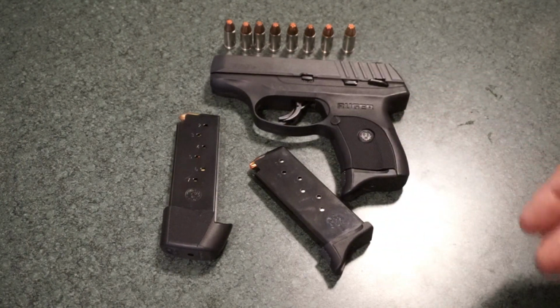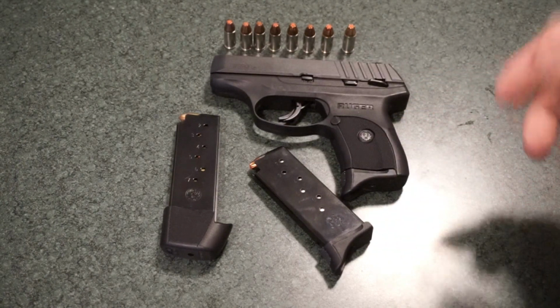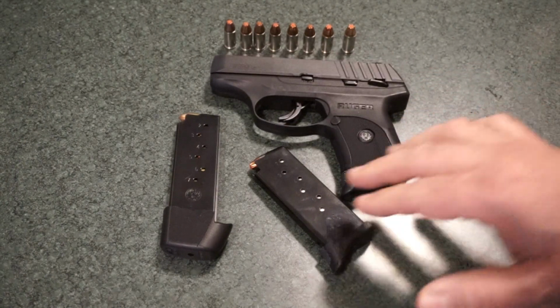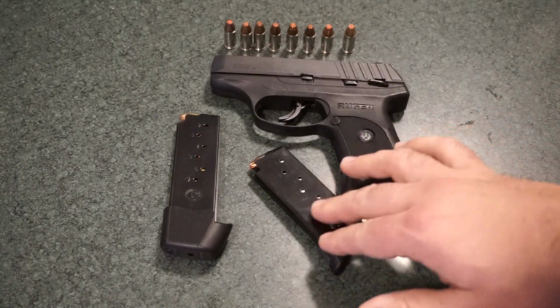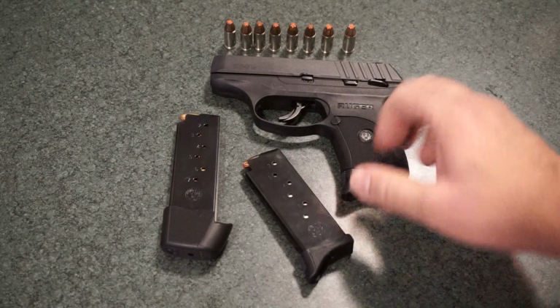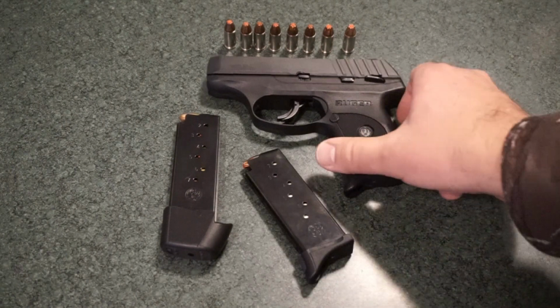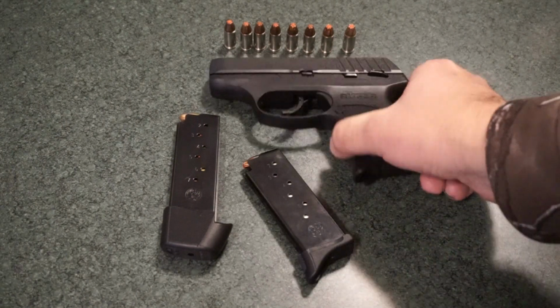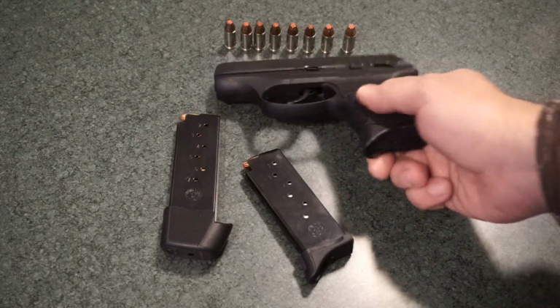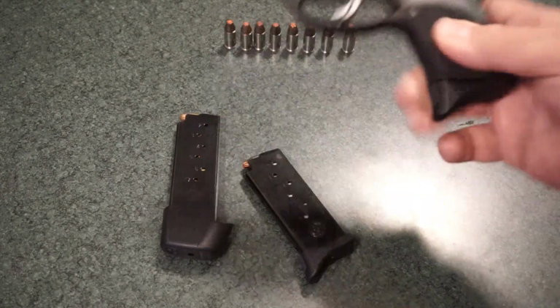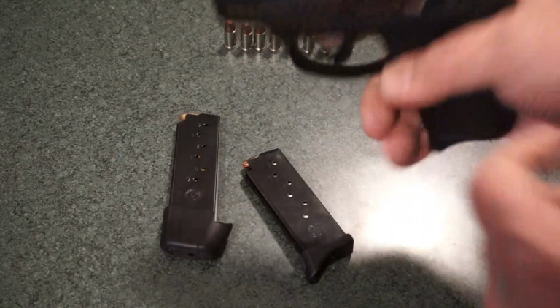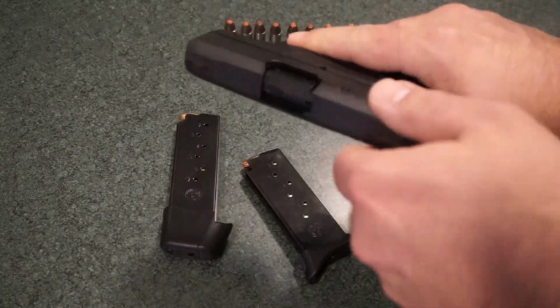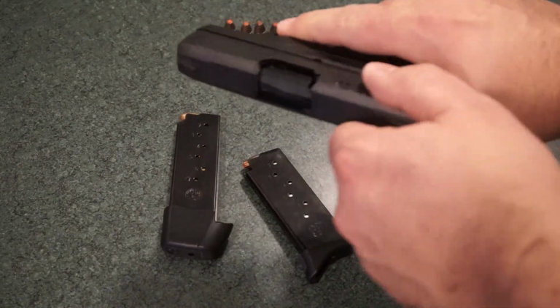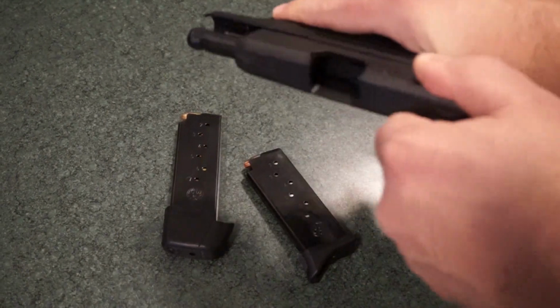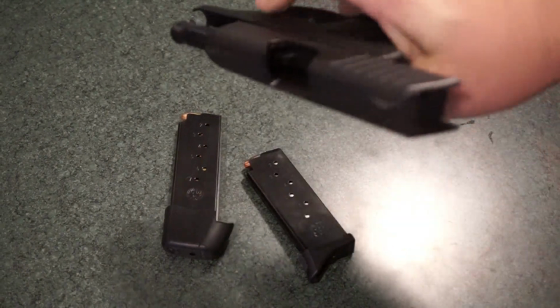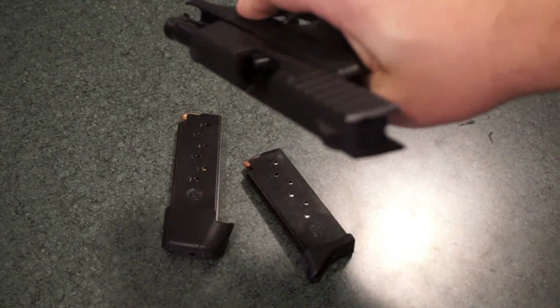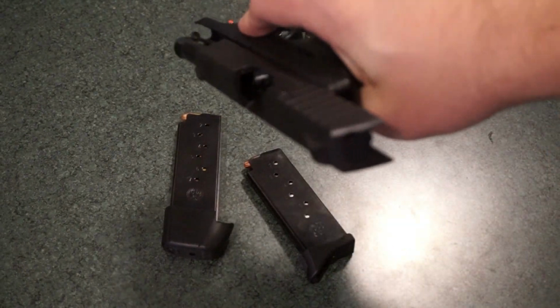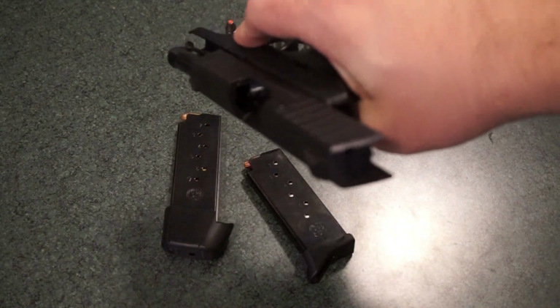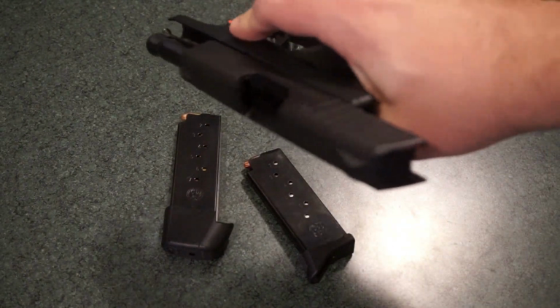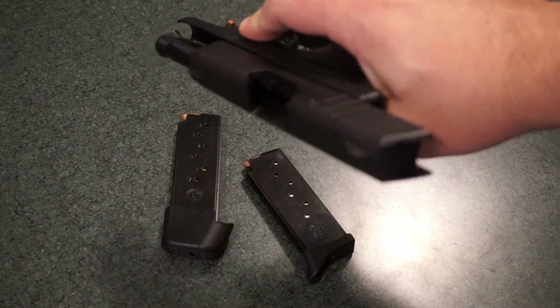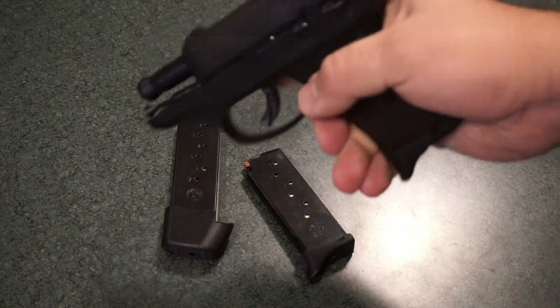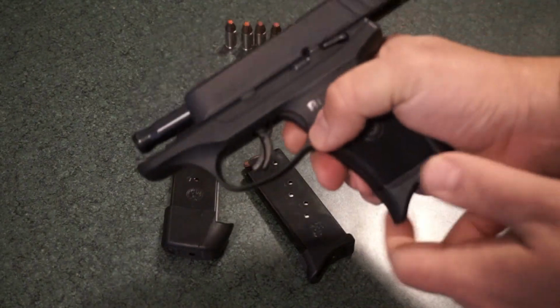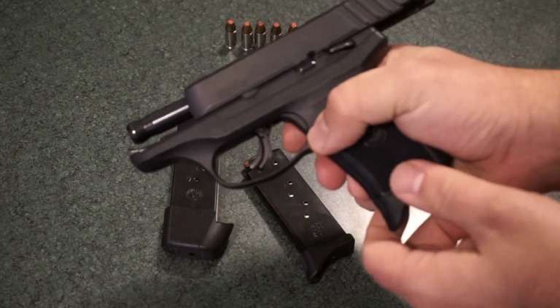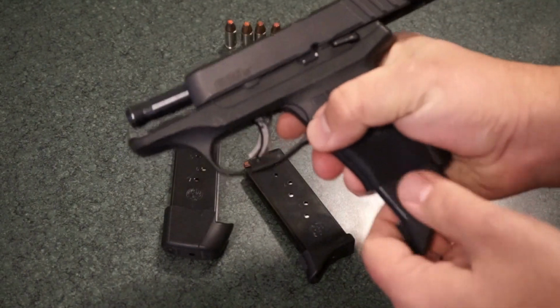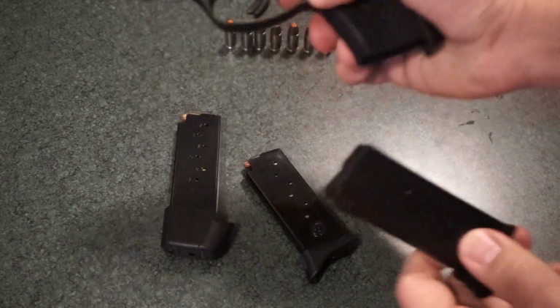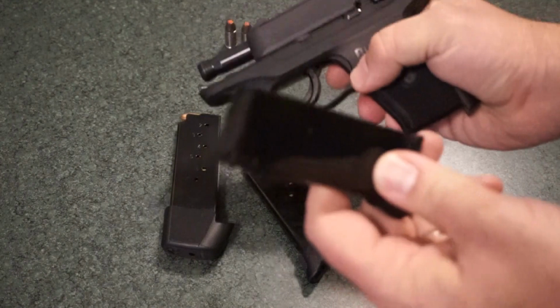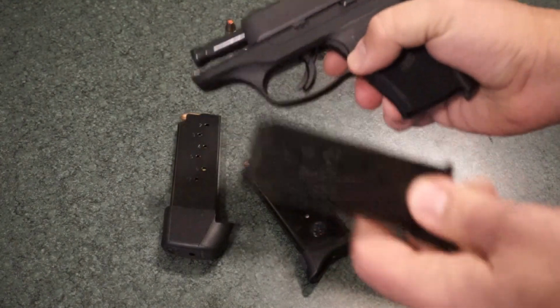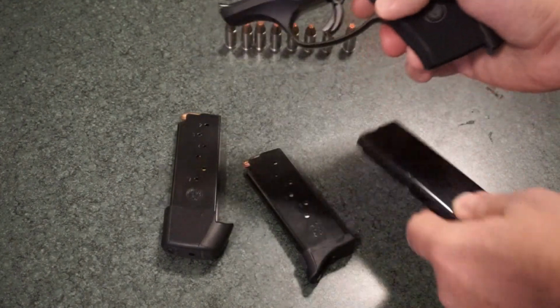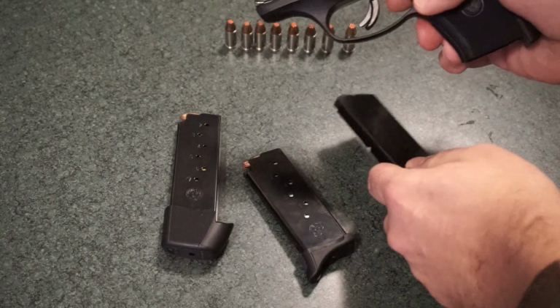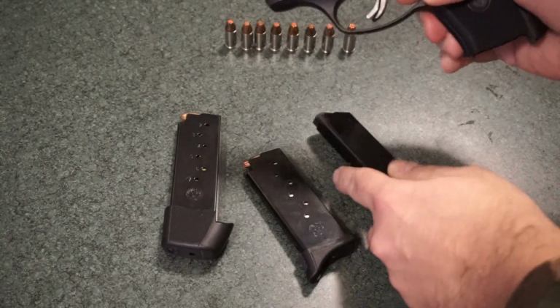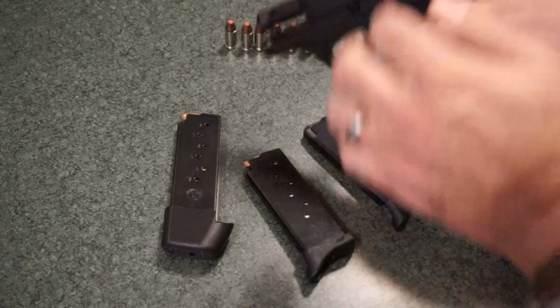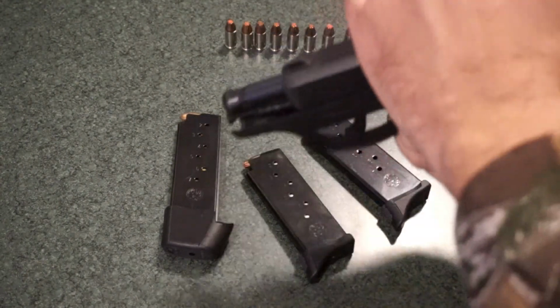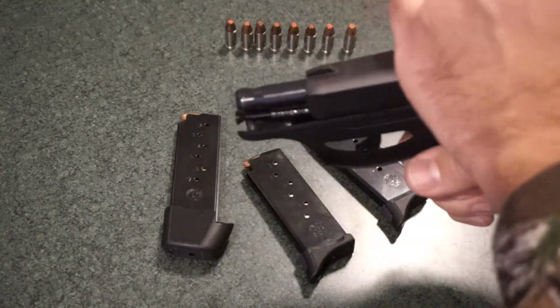First things first, let's just make sure that we are in fact unloaded. As you can see, we did lock open and we are empty. Magazine is empty.